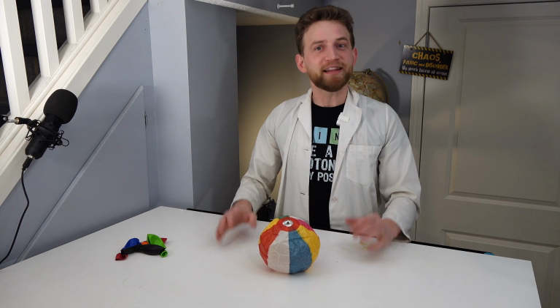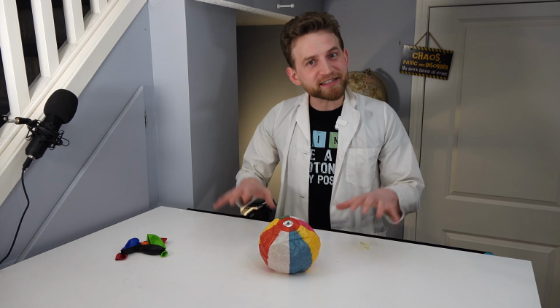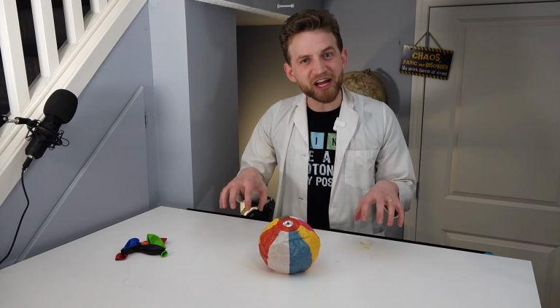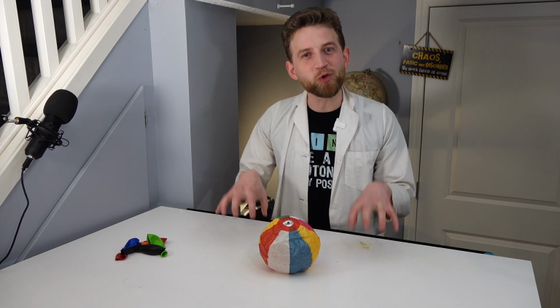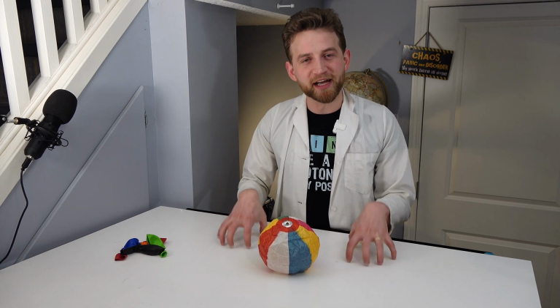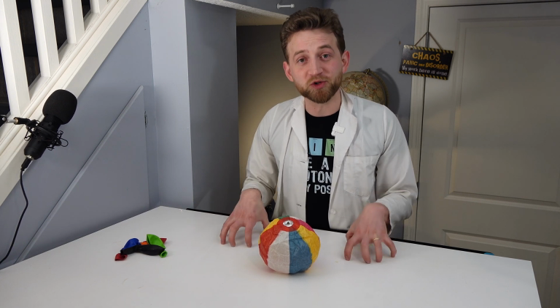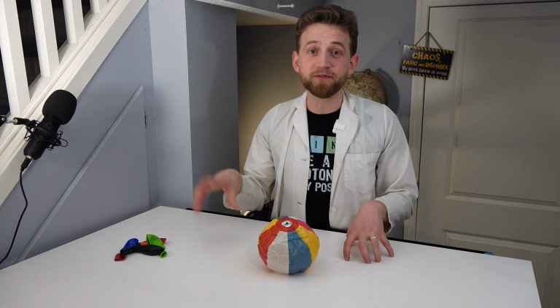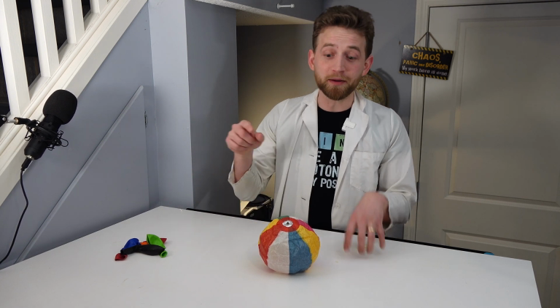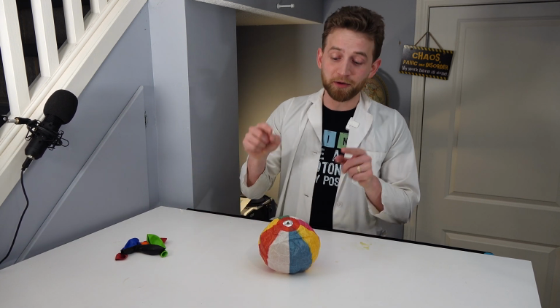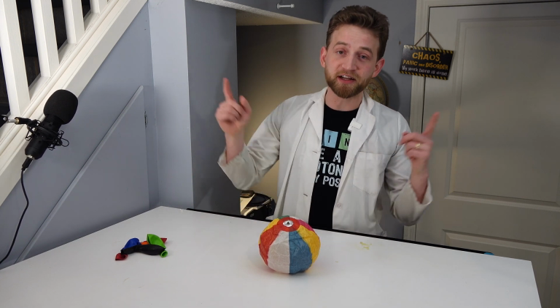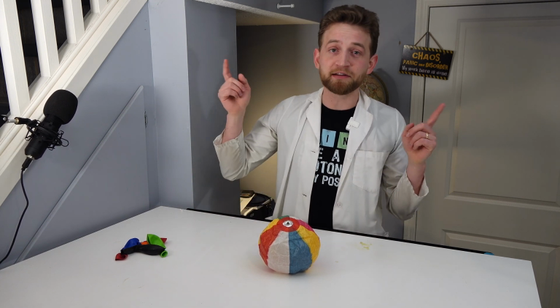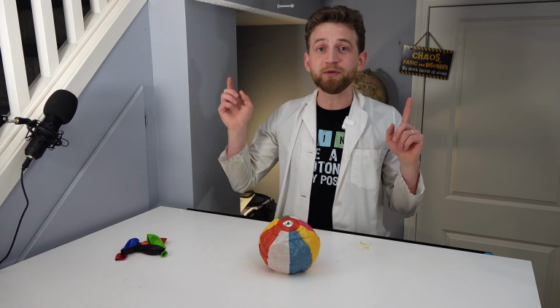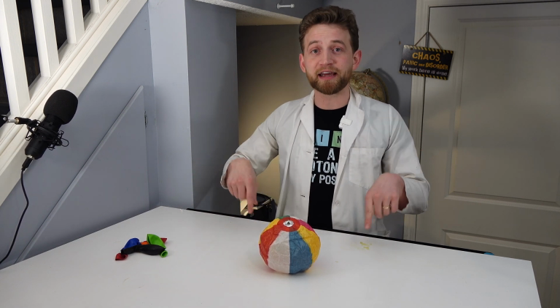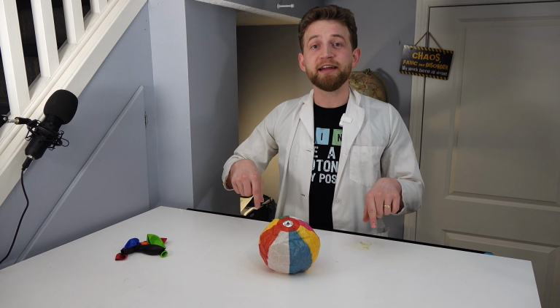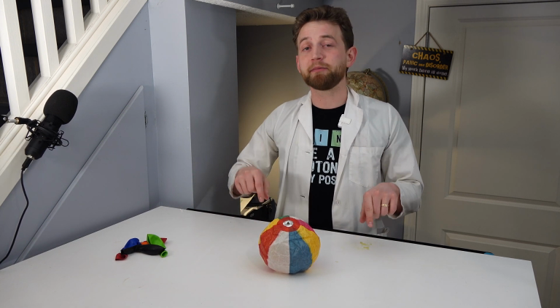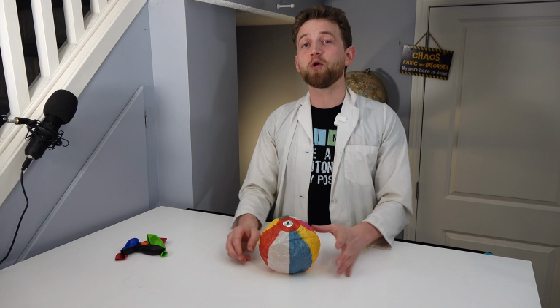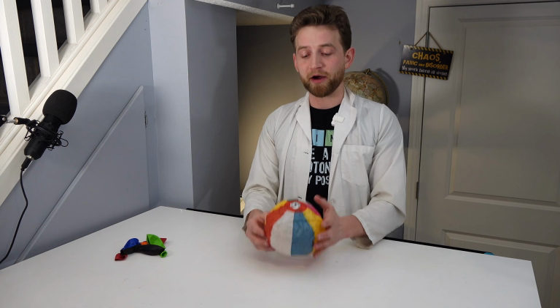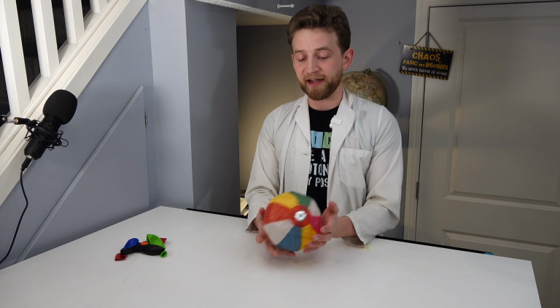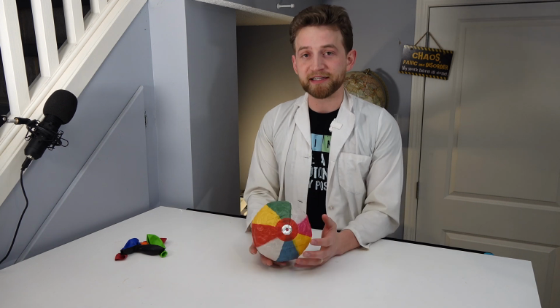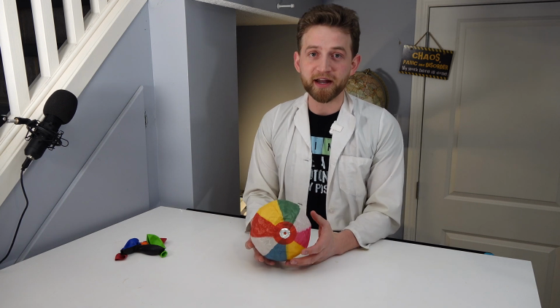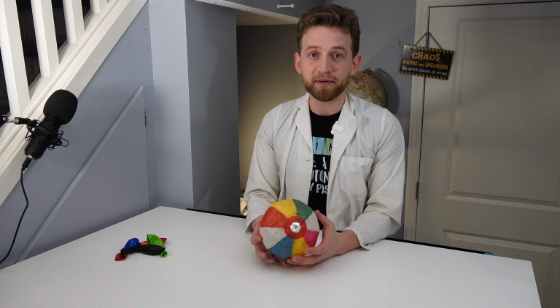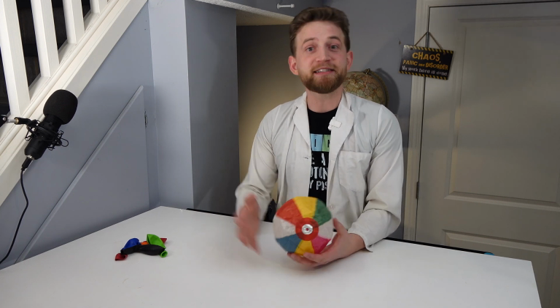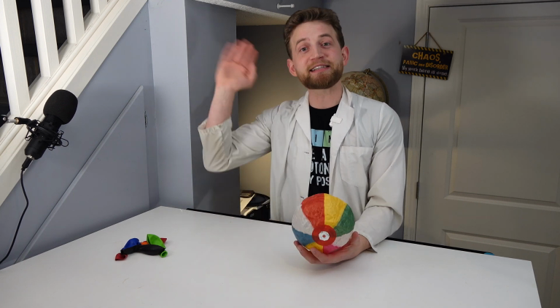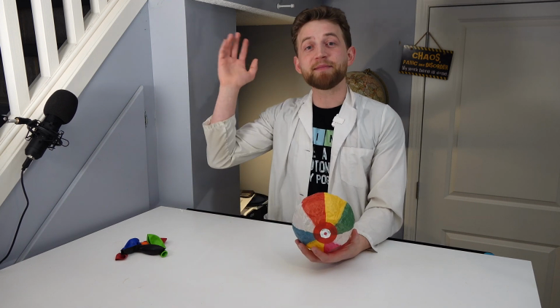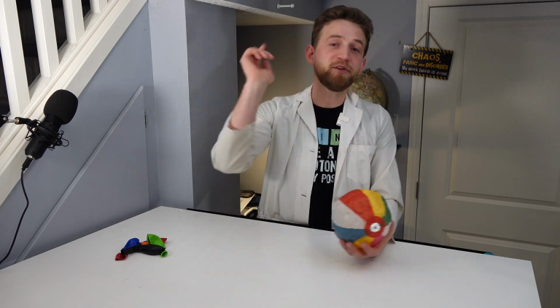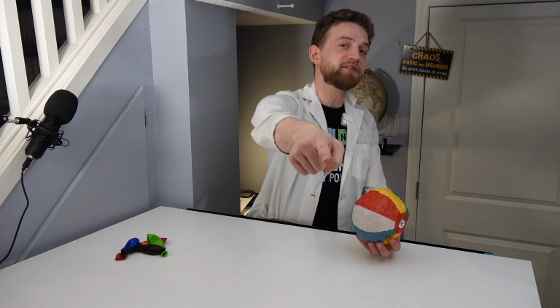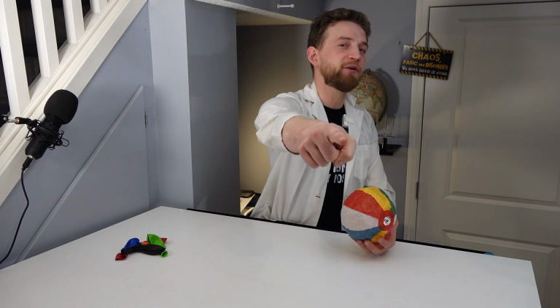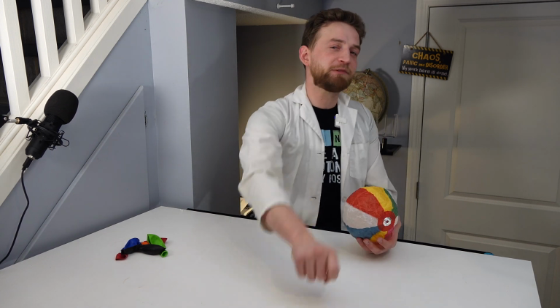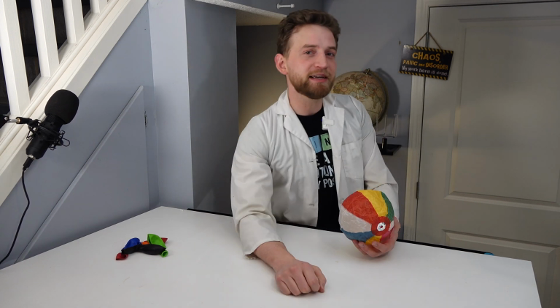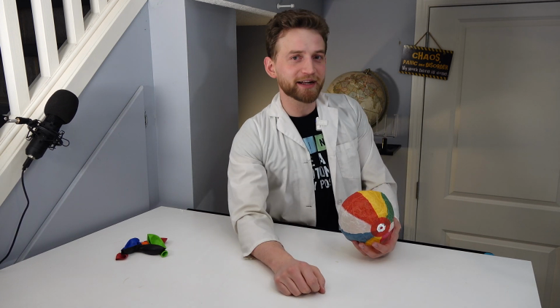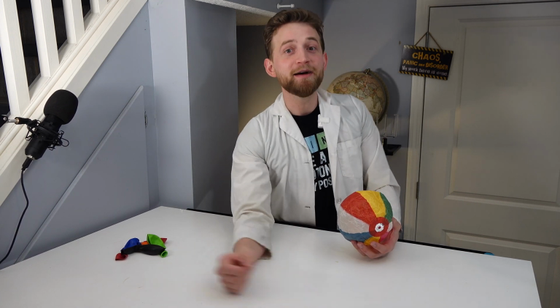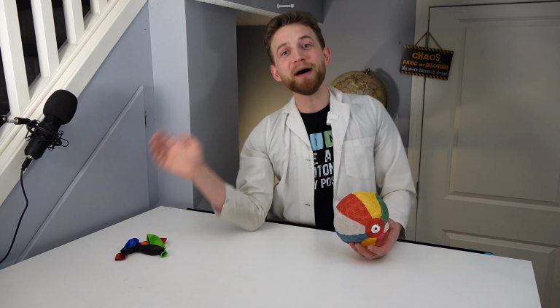This is such a cool science toy, and if you want to buy one yourself, I'll include the link down below where I picked this one up. See you next time — I have new stuff coming out every Wednesday morning. Bye!